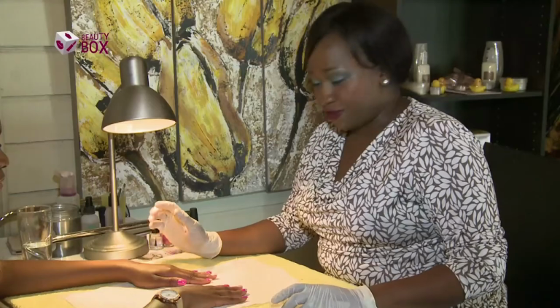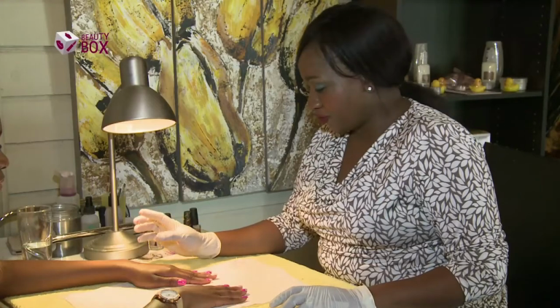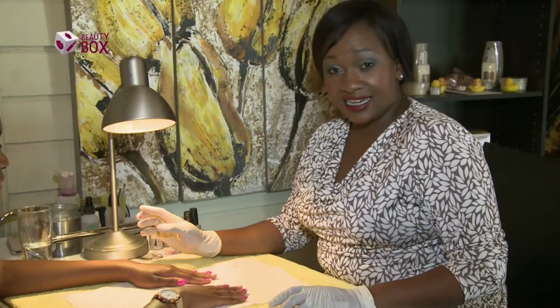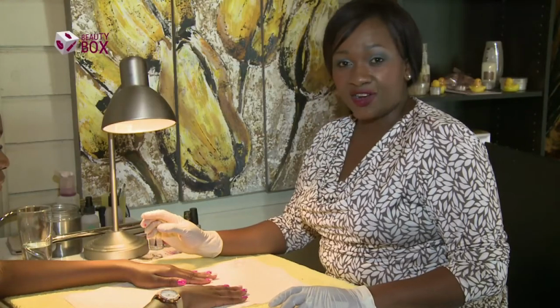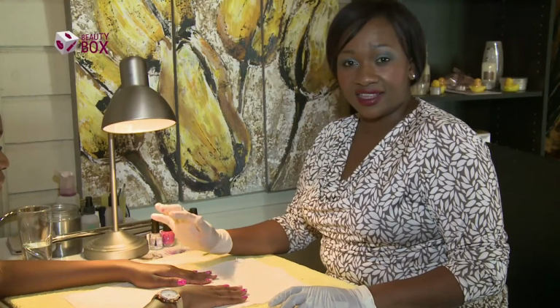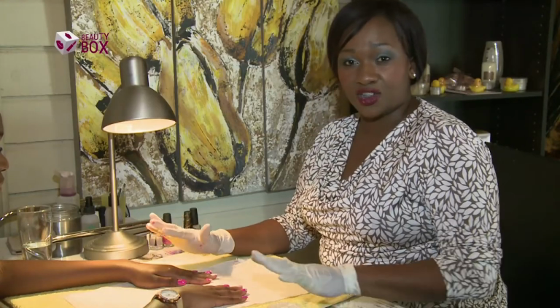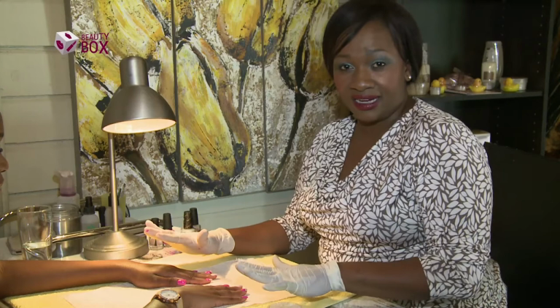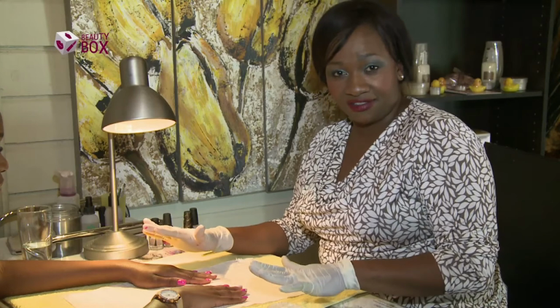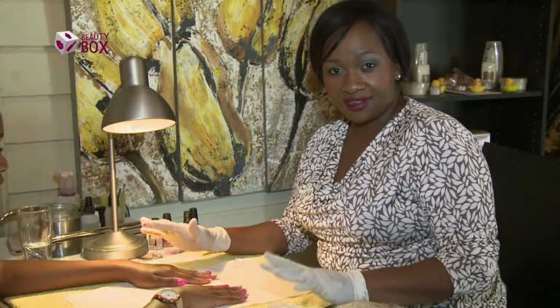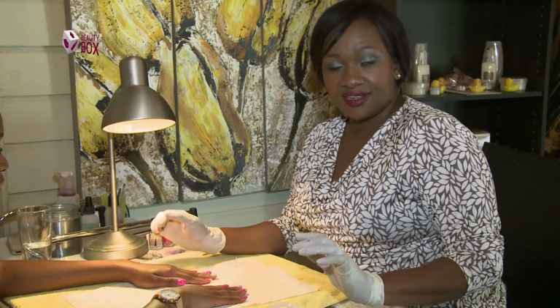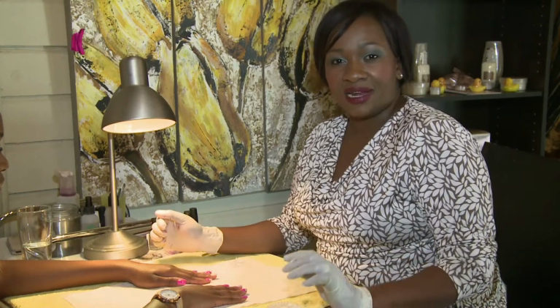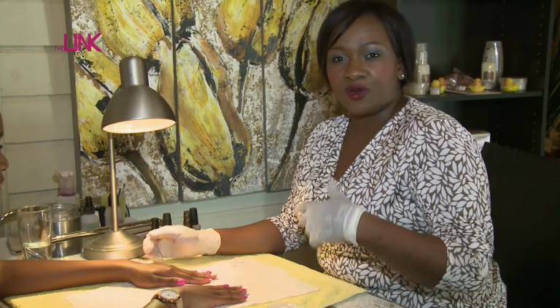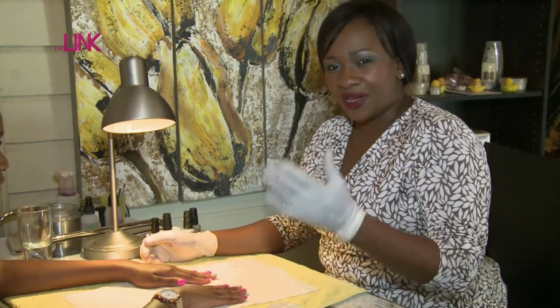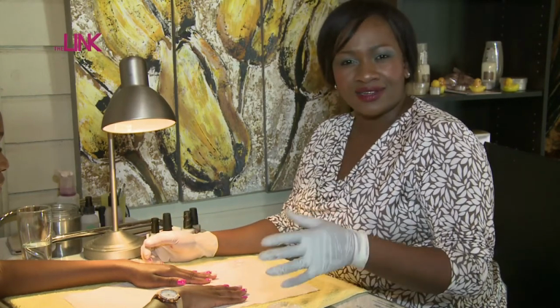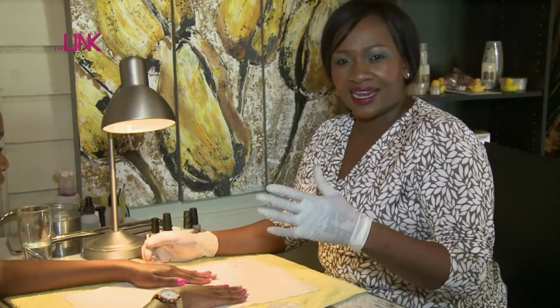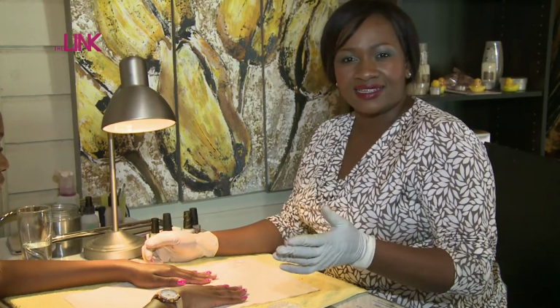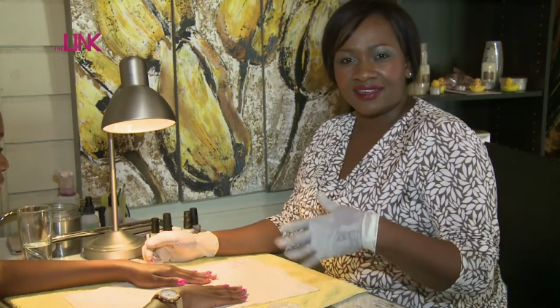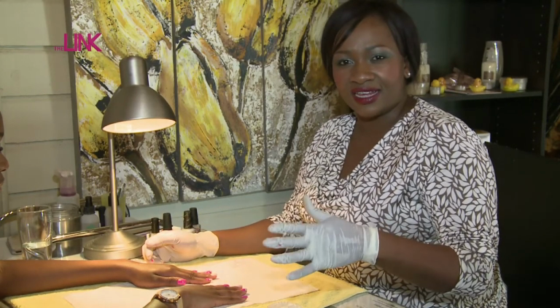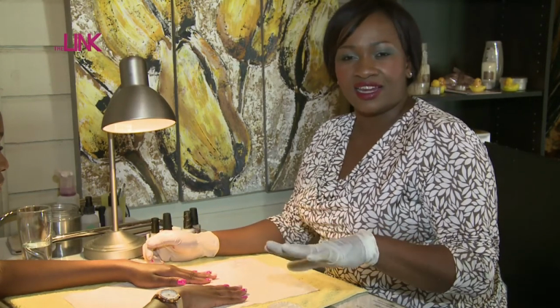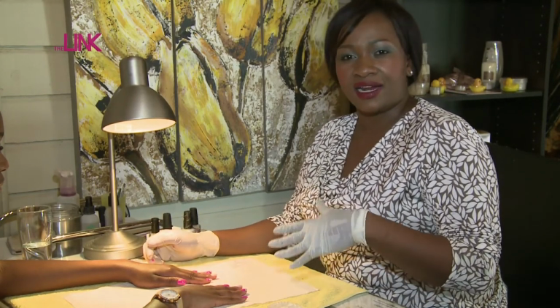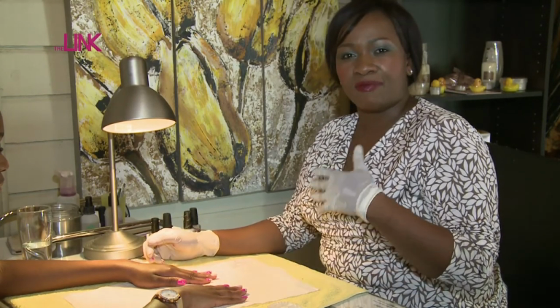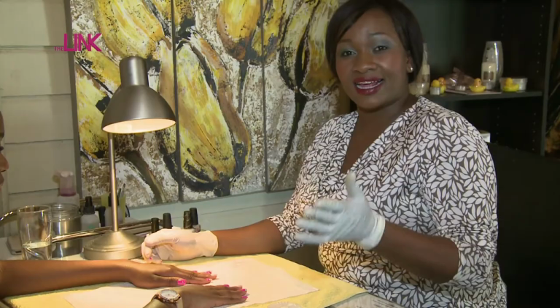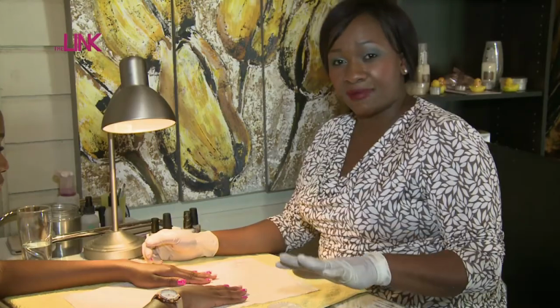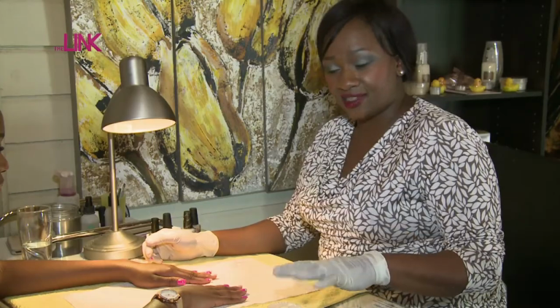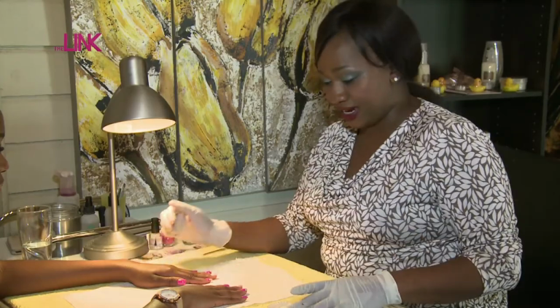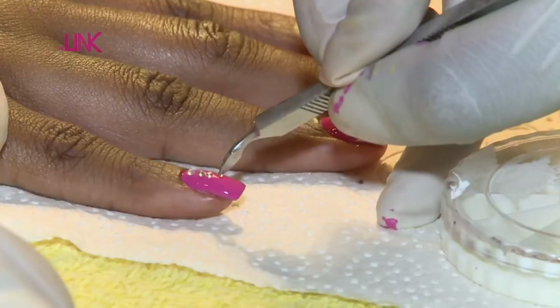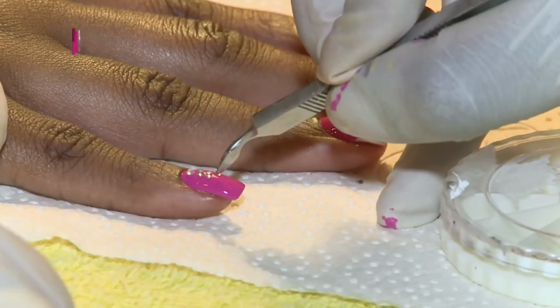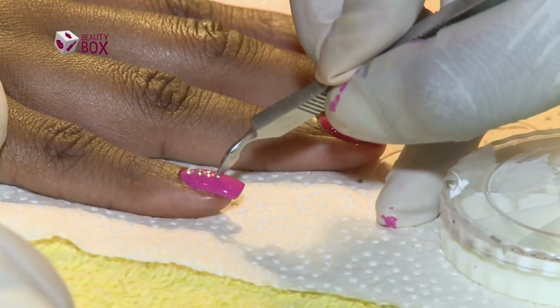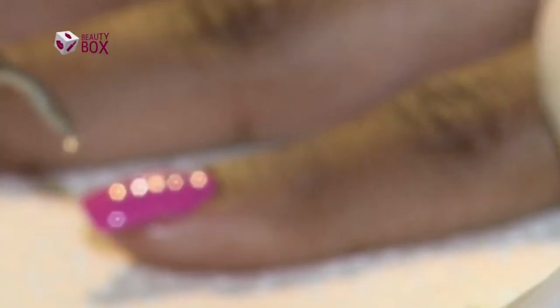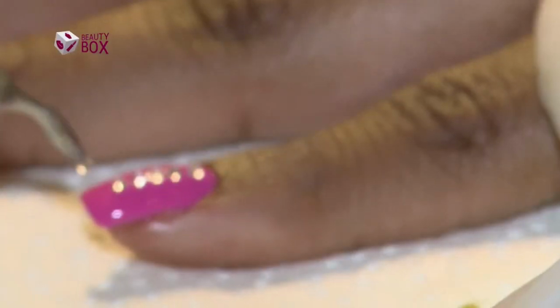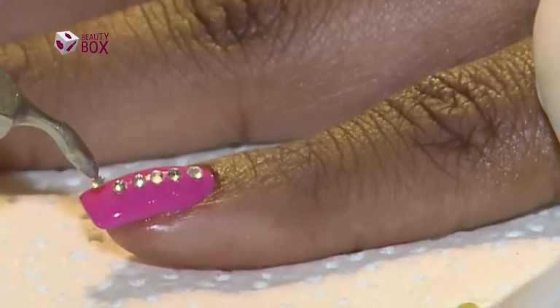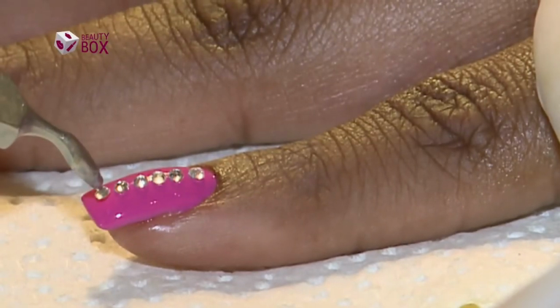For the day look this should be enough, but if you're going out at night in the evening and you want to bling it up a bit, you can add some more diamantes.